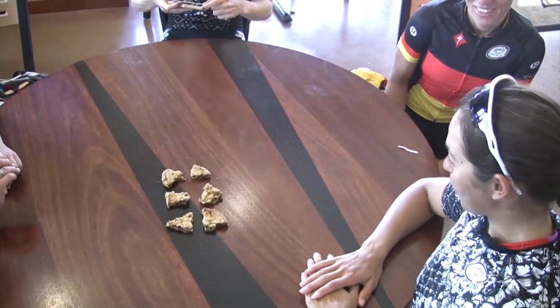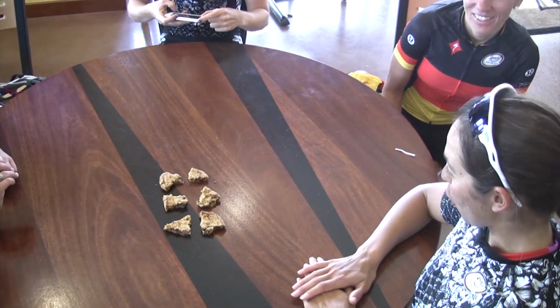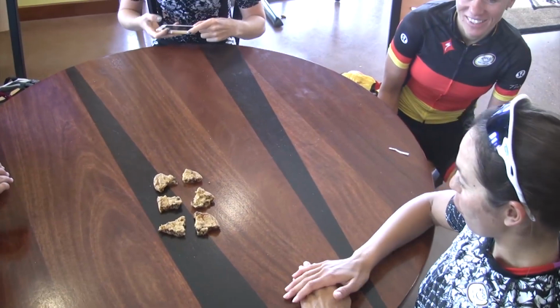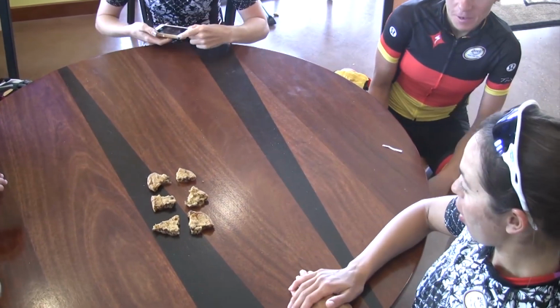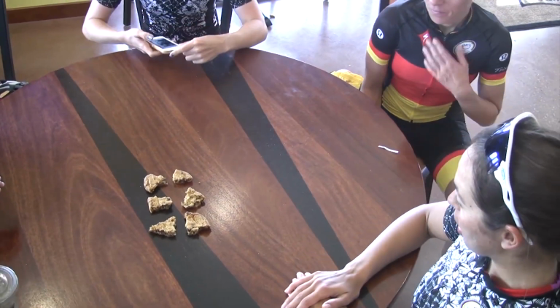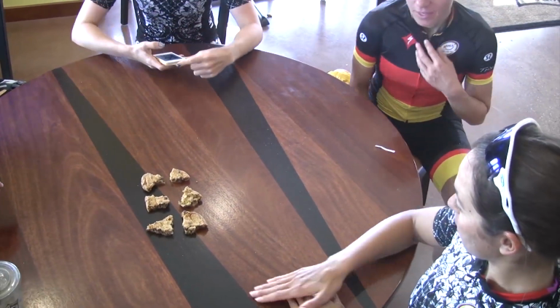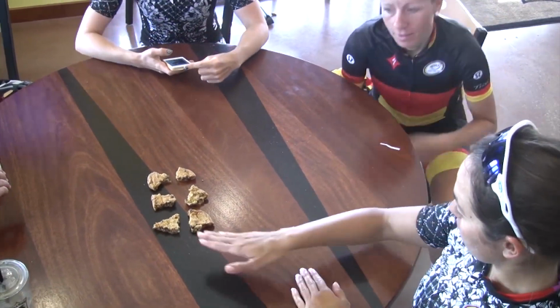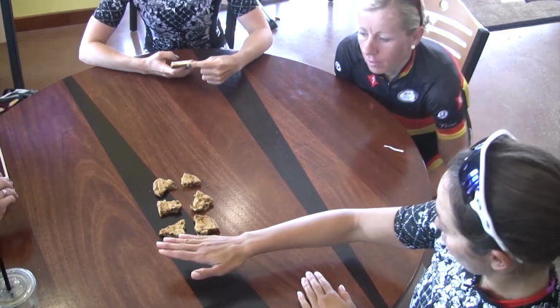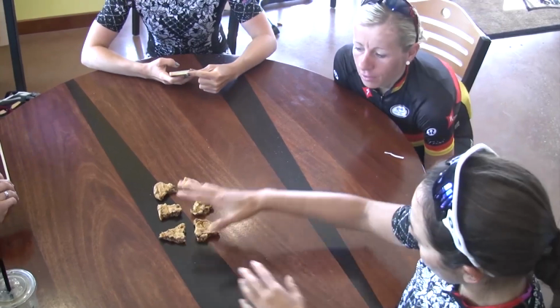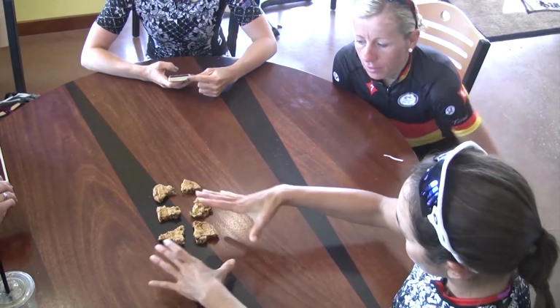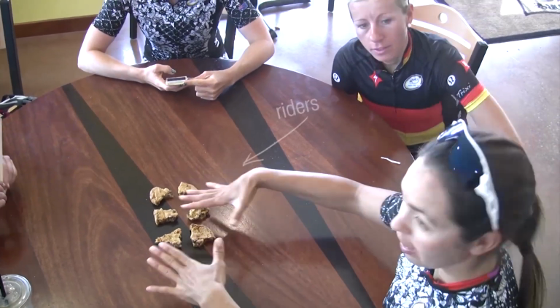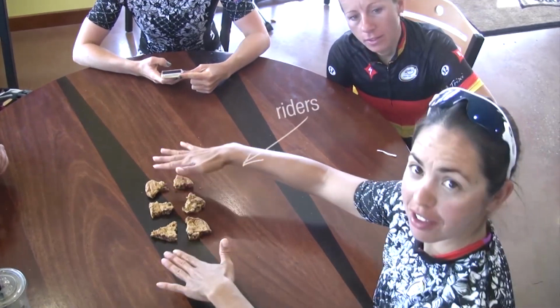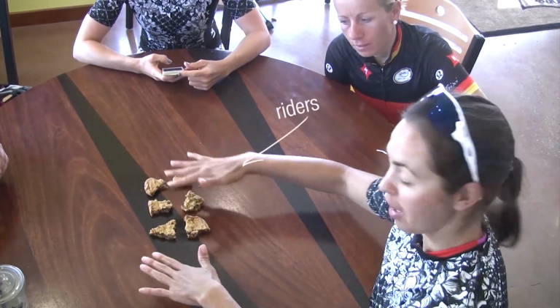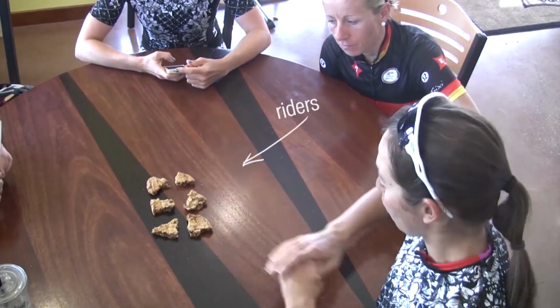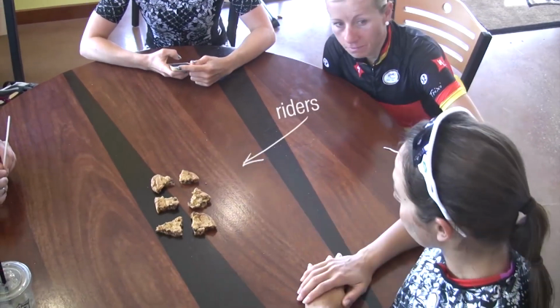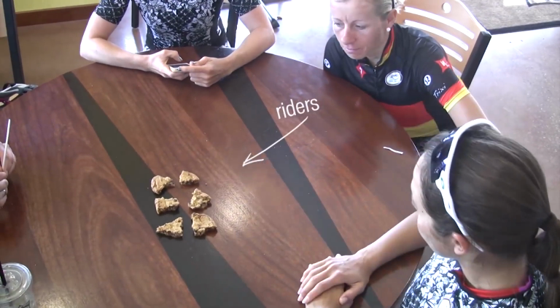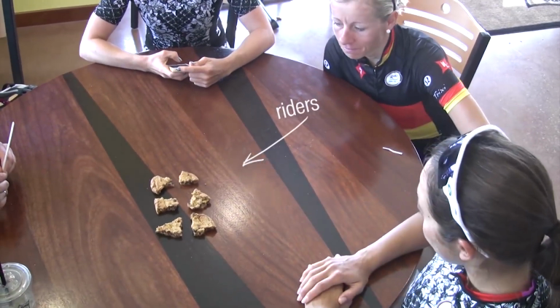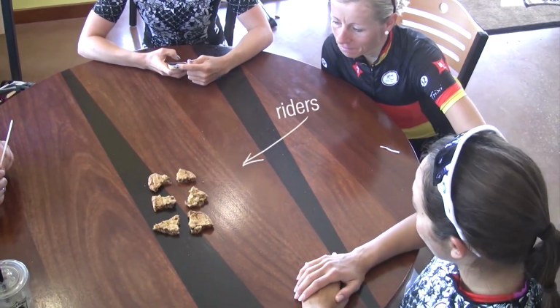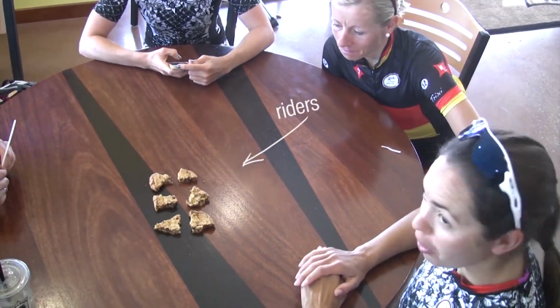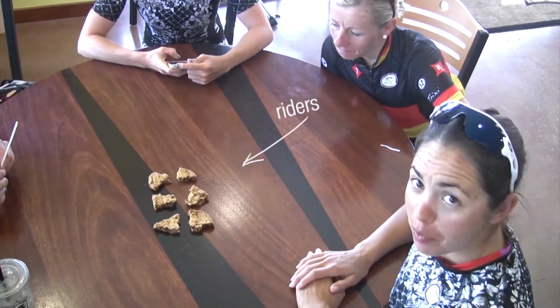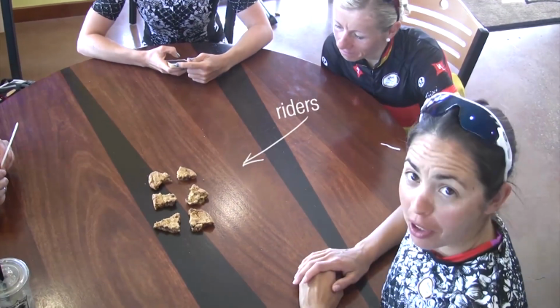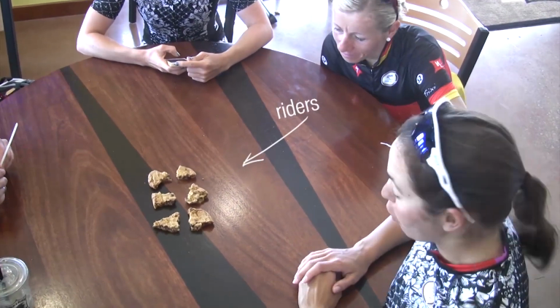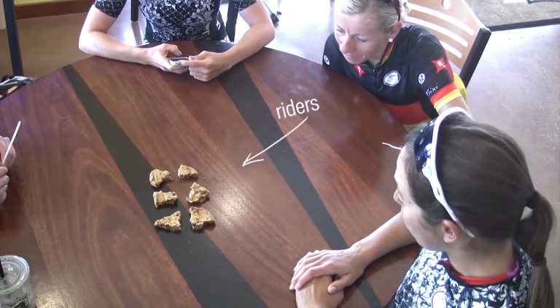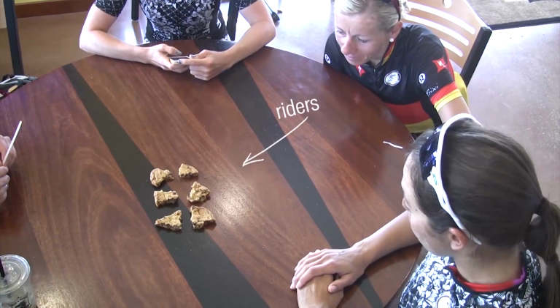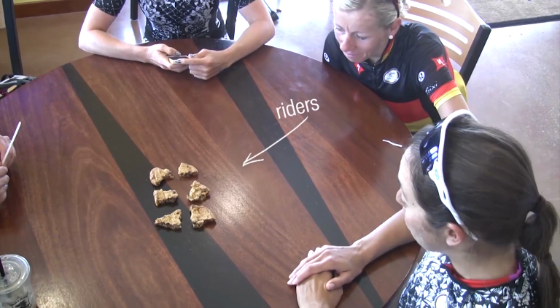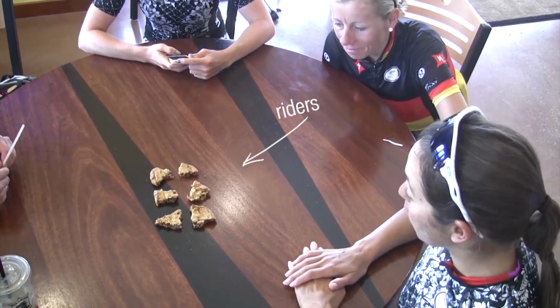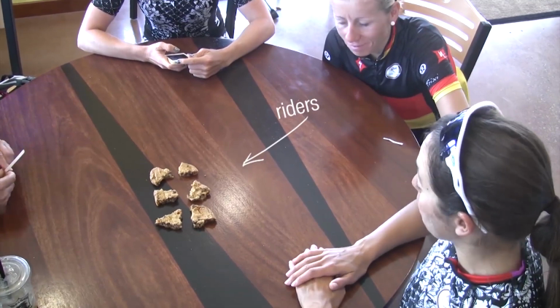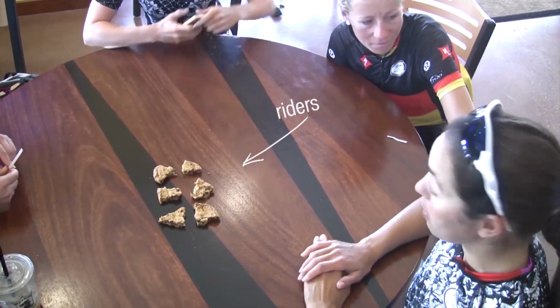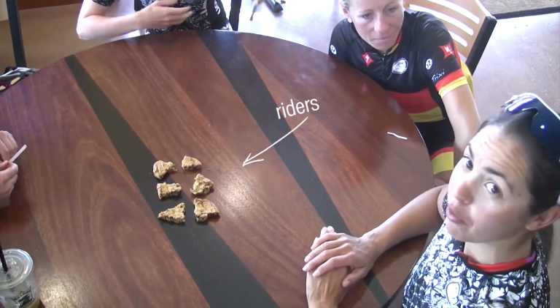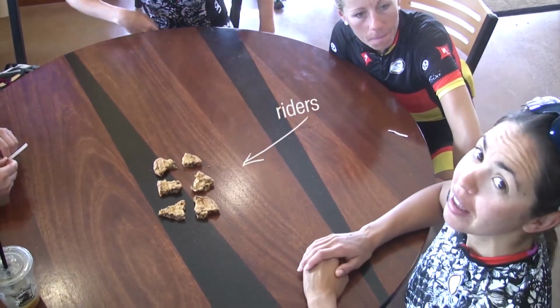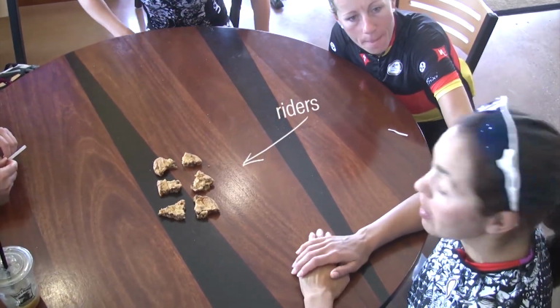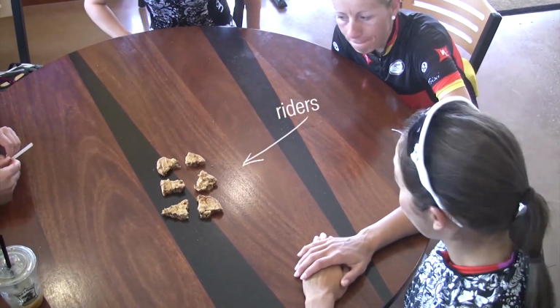So, if we are looking like this — this is us, this is the riders — and the girls are going to demonstrate how to echelon properly when the wind is coming from the left side.